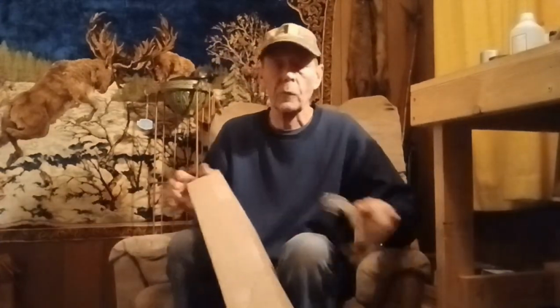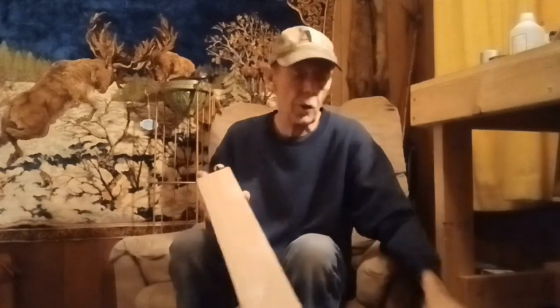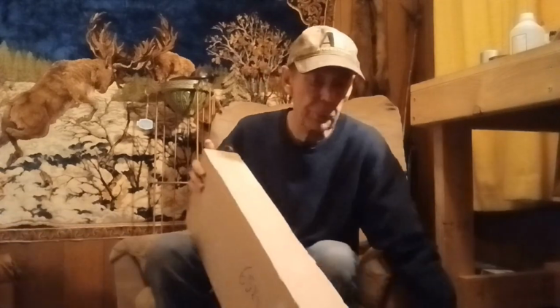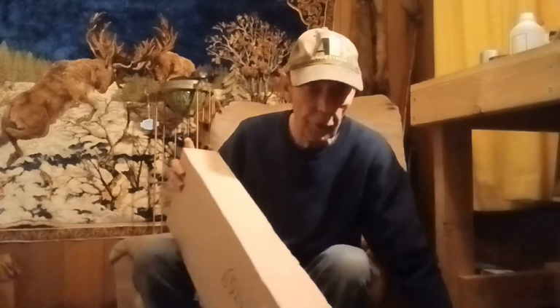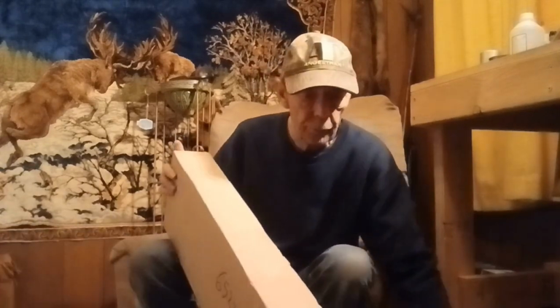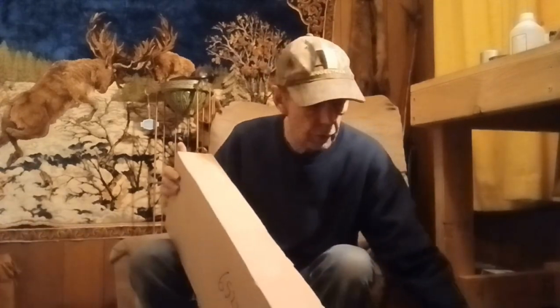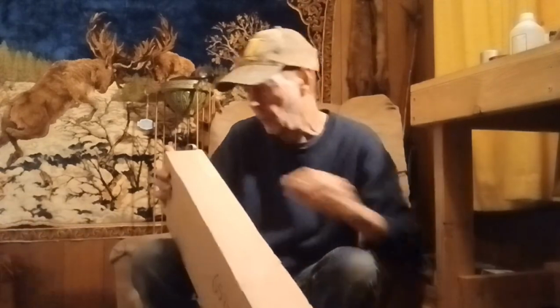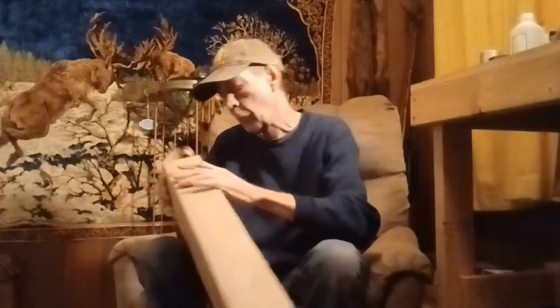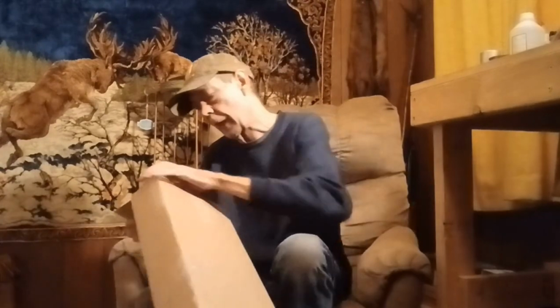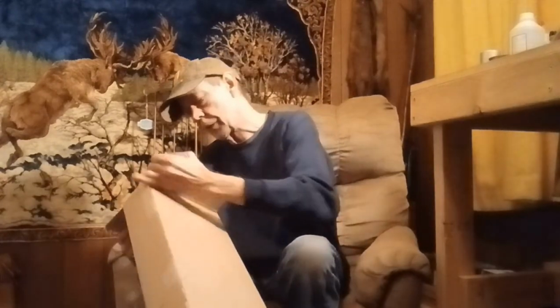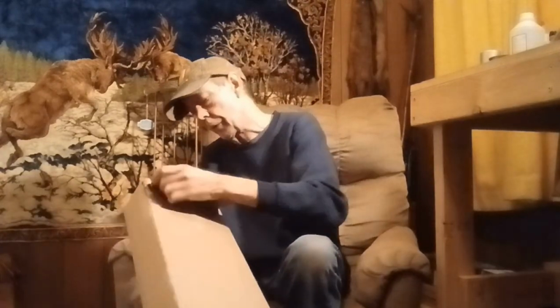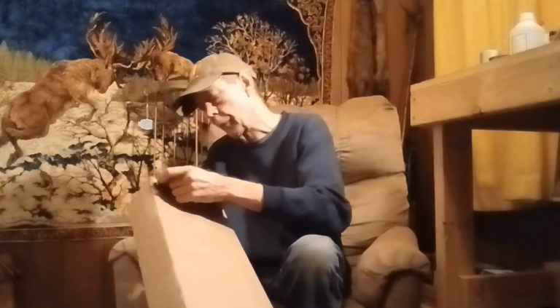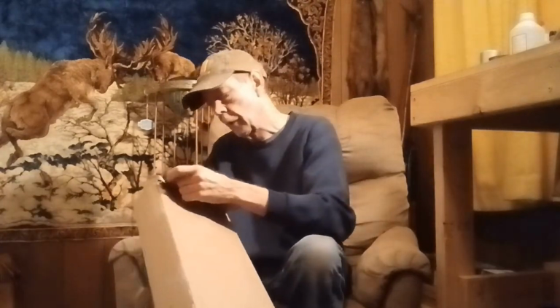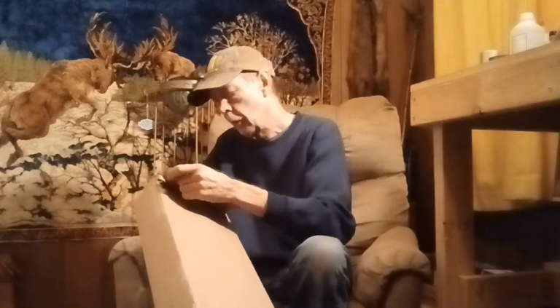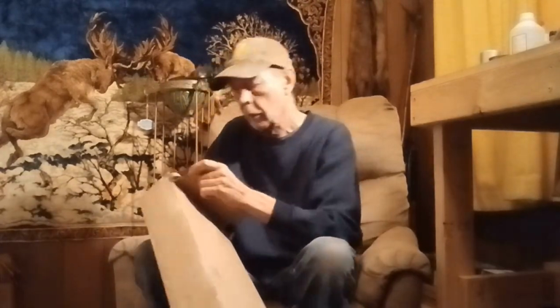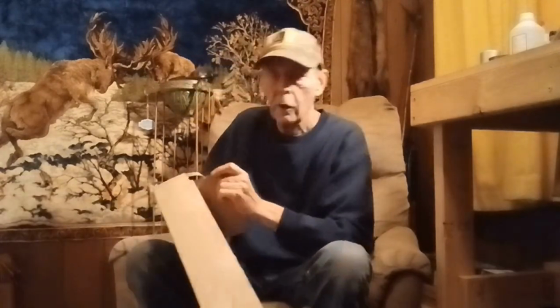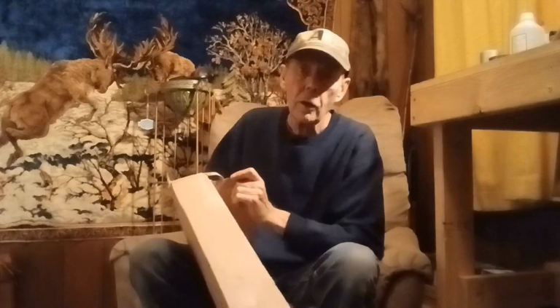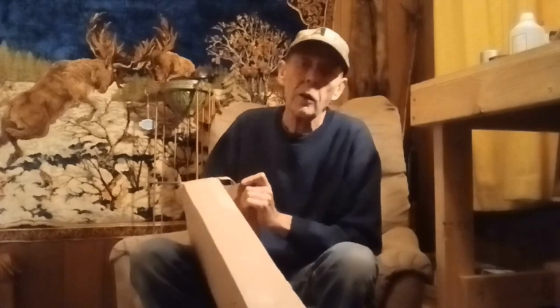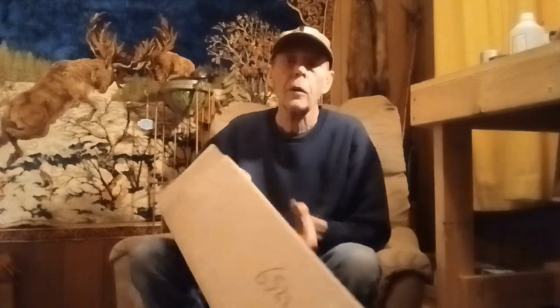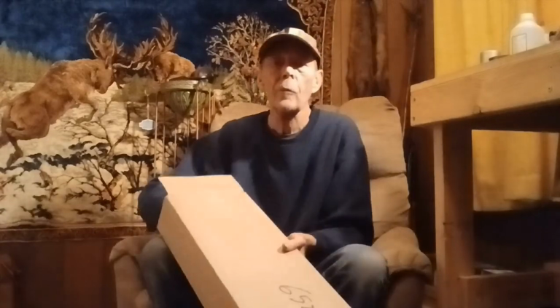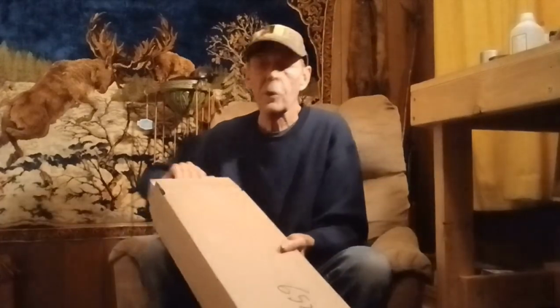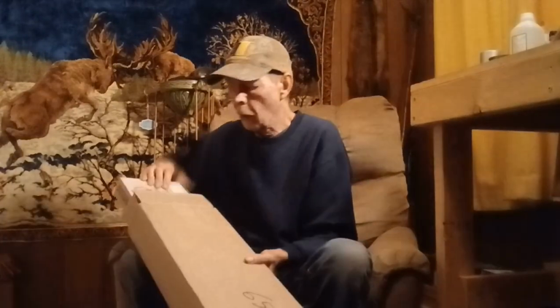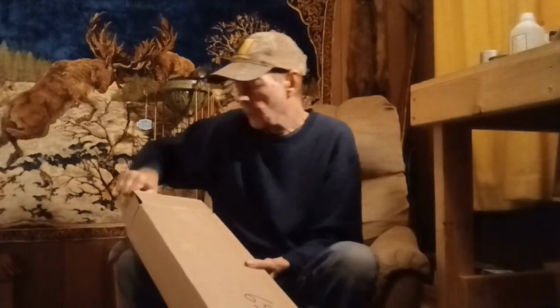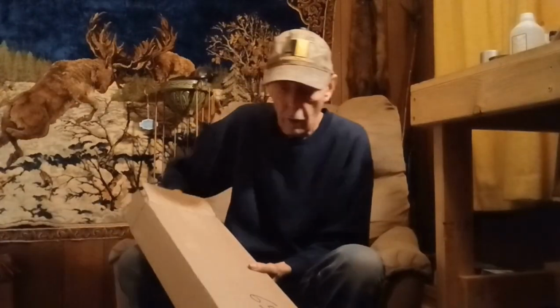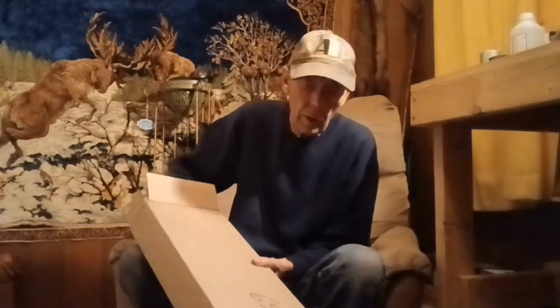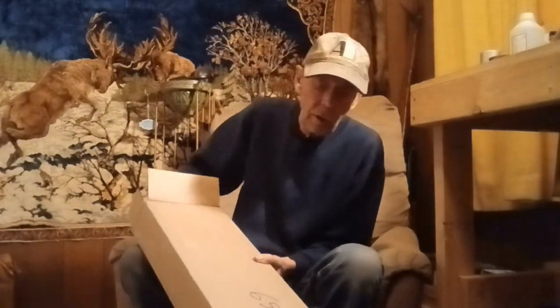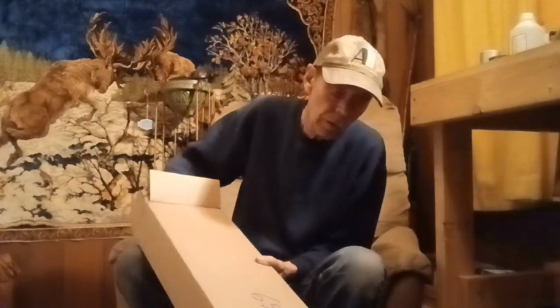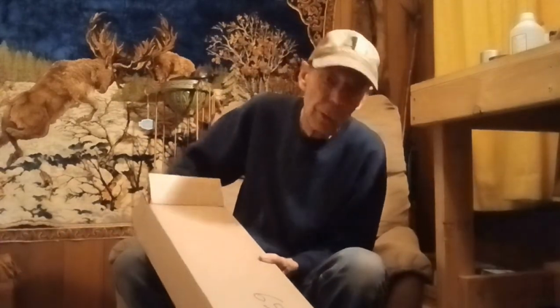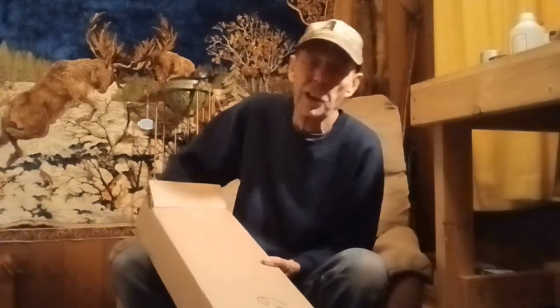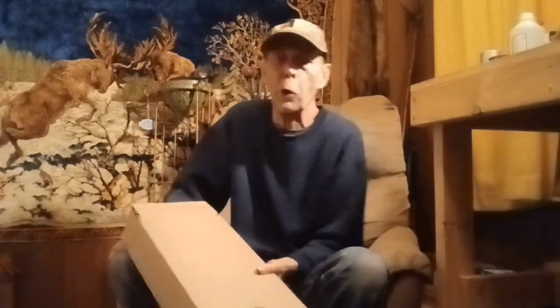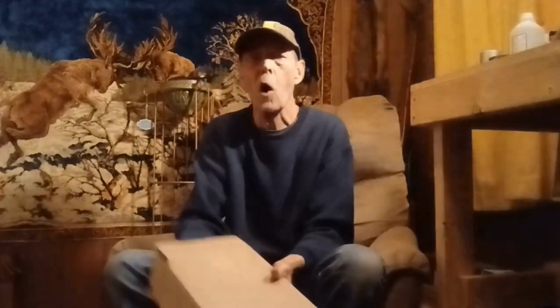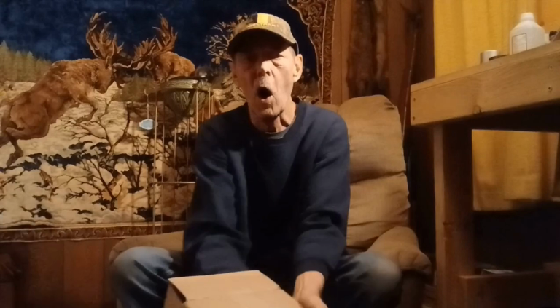Let me get it unwrapped here and get it out this end. Let's see what's in this big old long box.